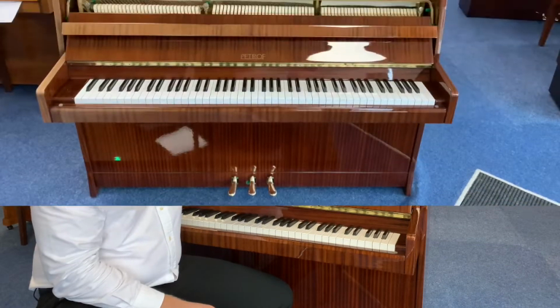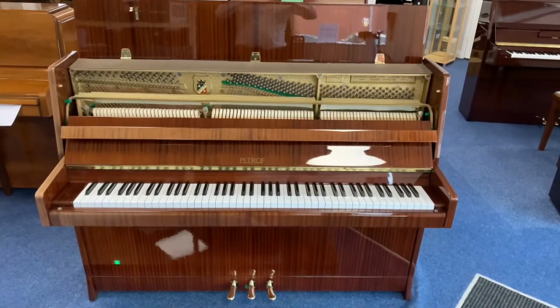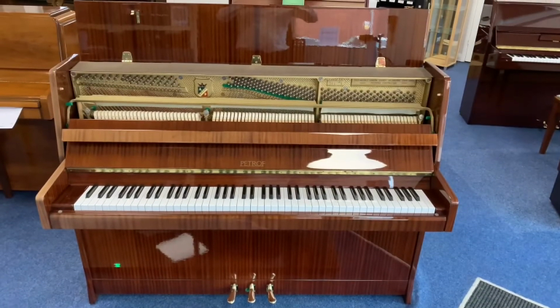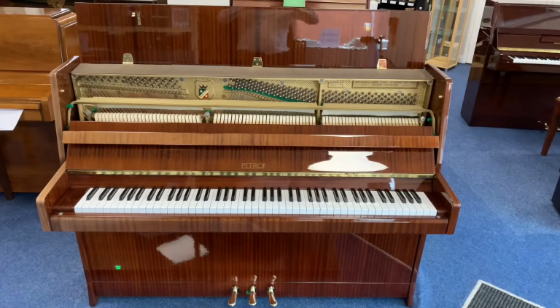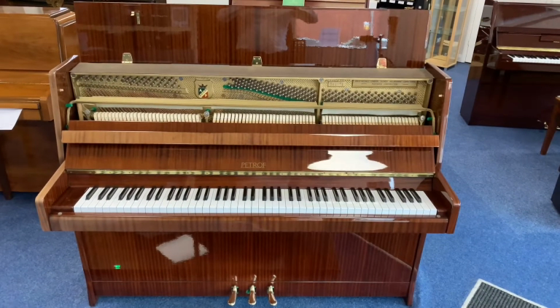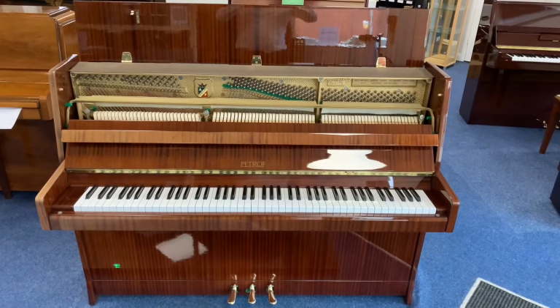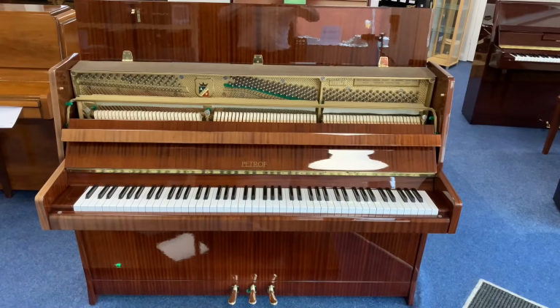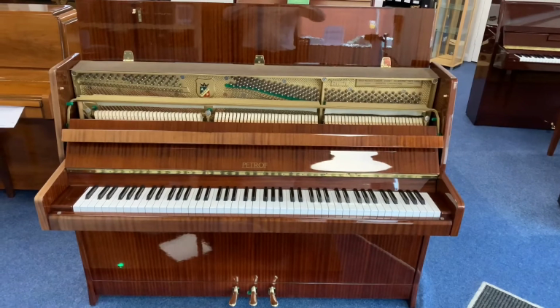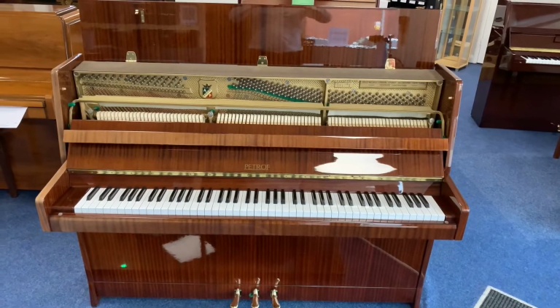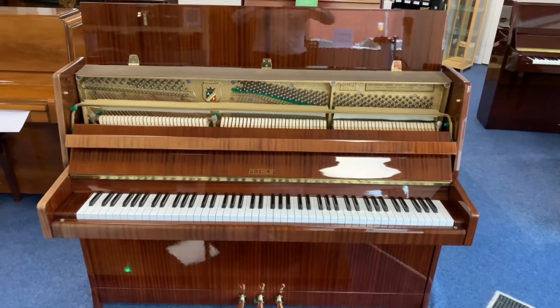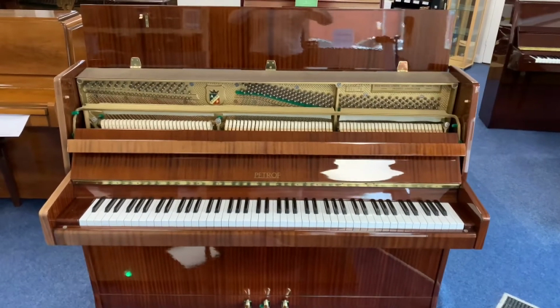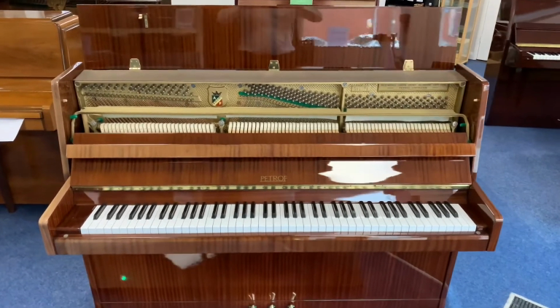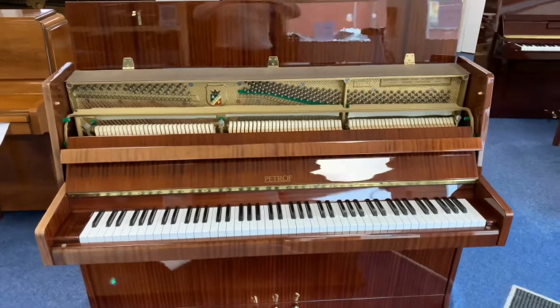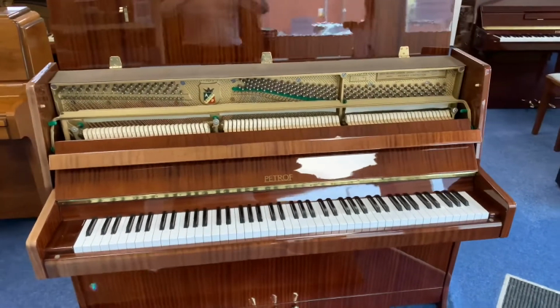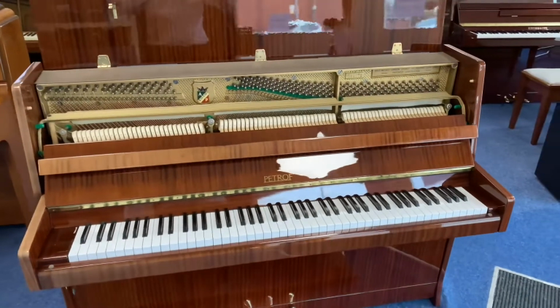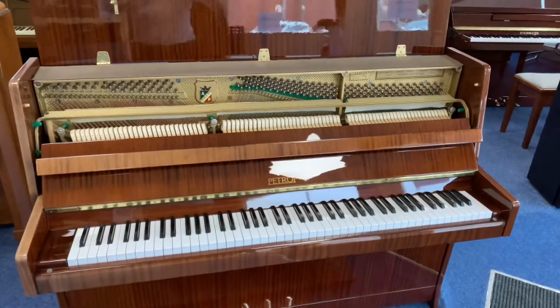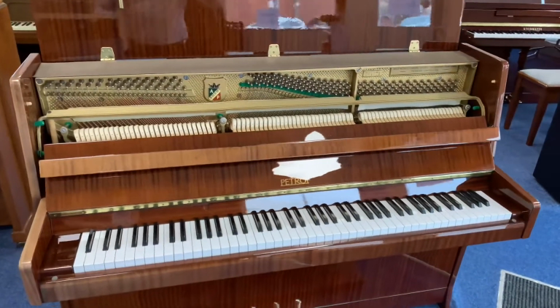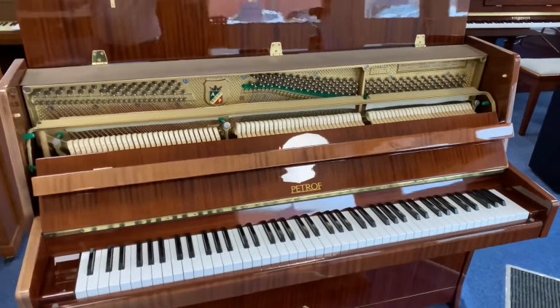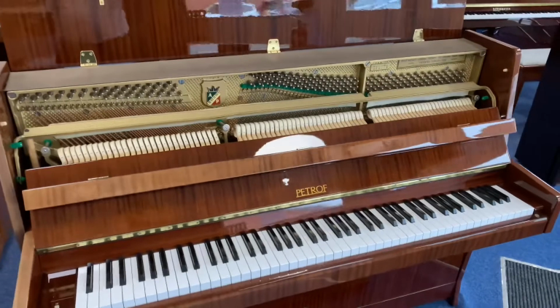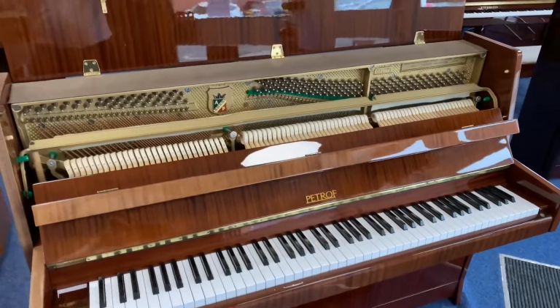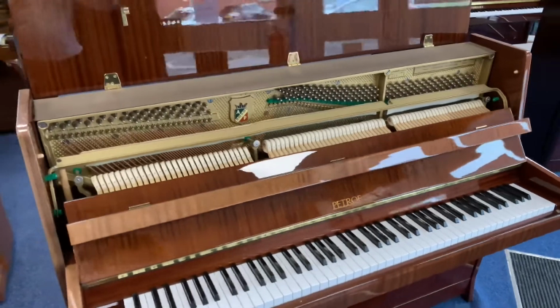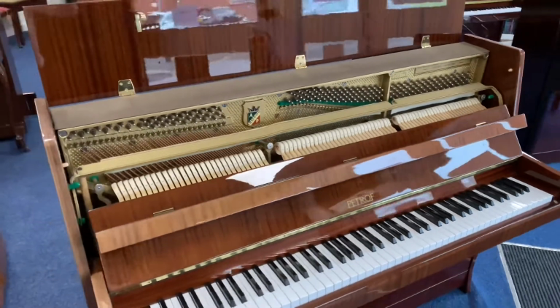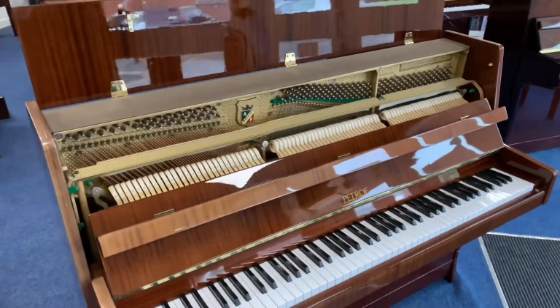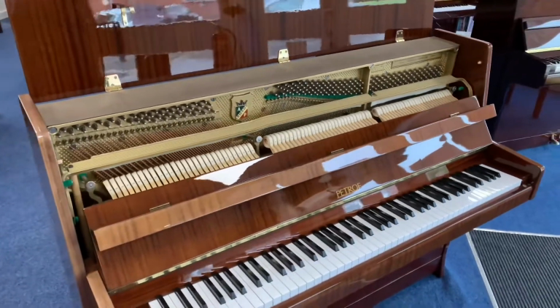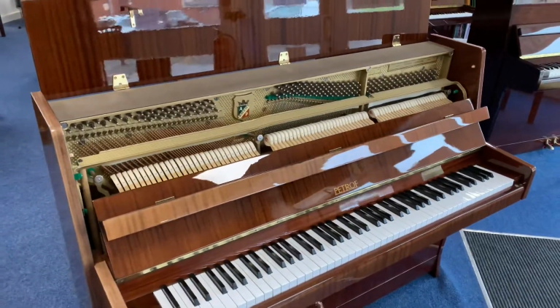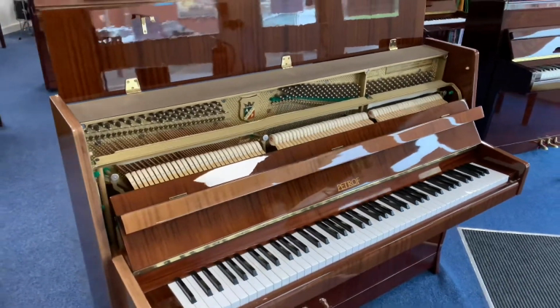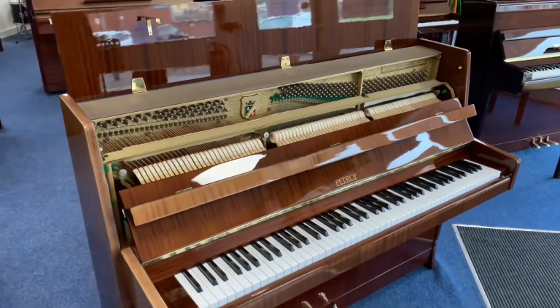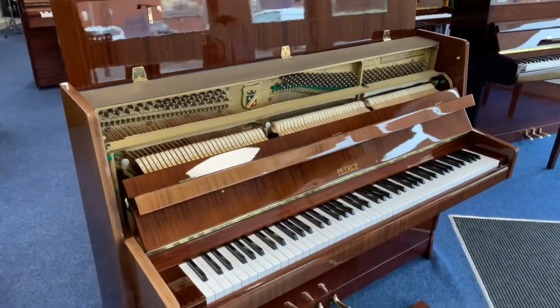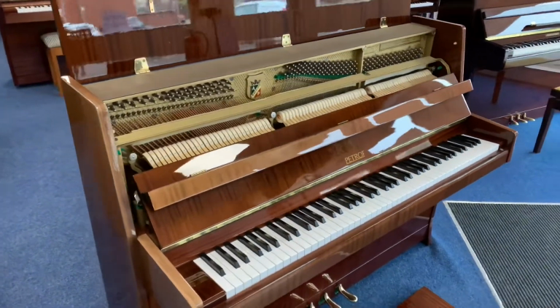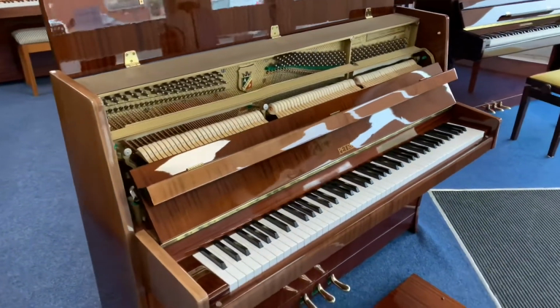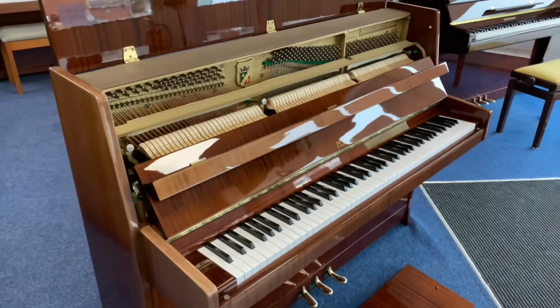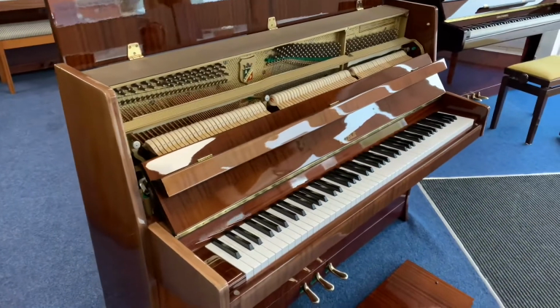Hi guys, here is the walk around now for the used Petroff P100 Sonatina upright piano that we have here at Rimmers Music in Bolton, available to buy right now on the Rimmers Music website, rimmersmusic.co.uk.